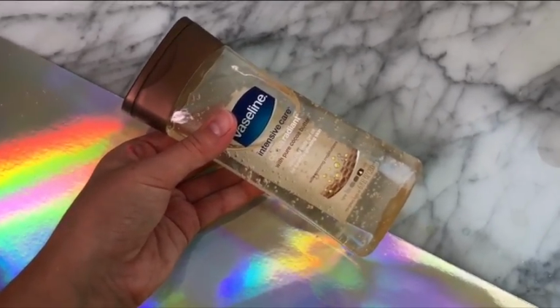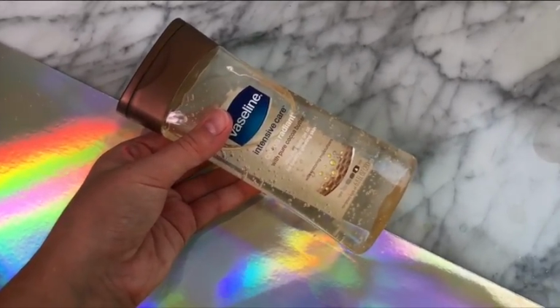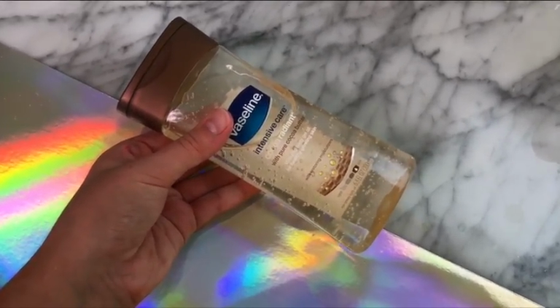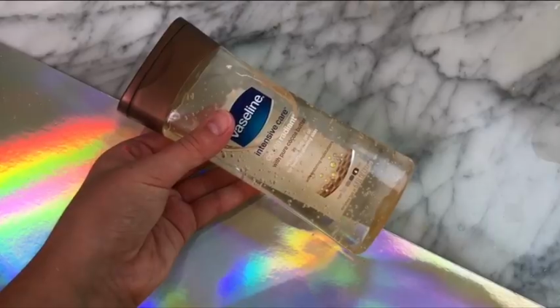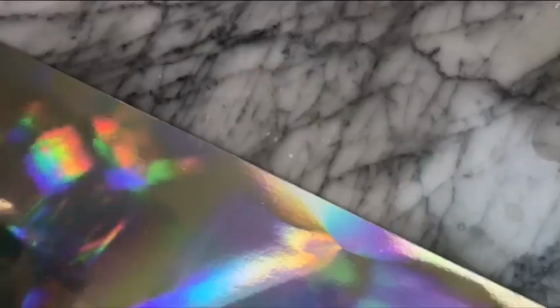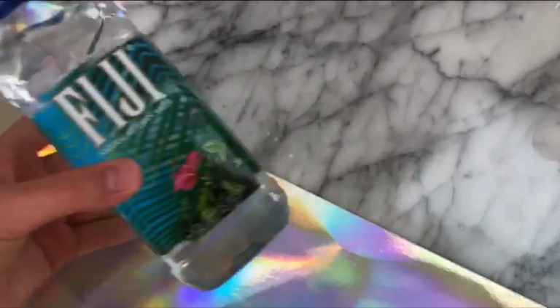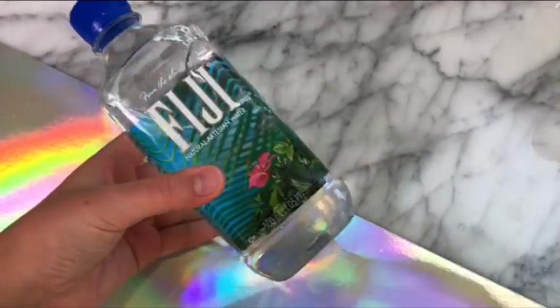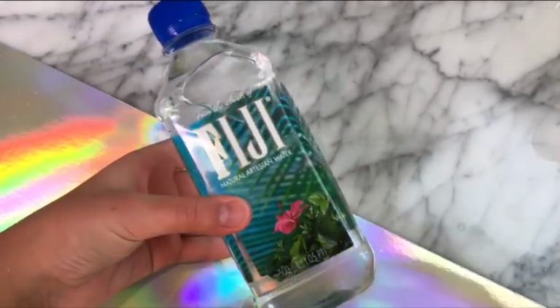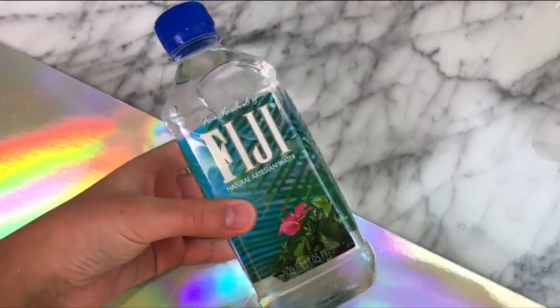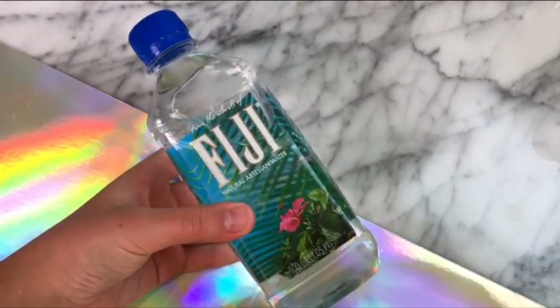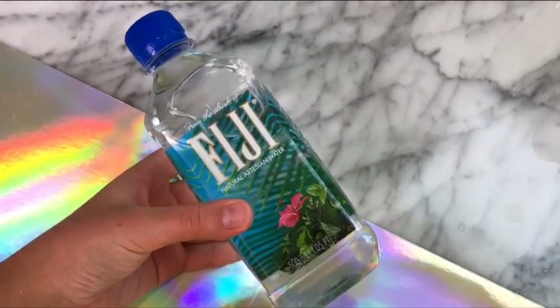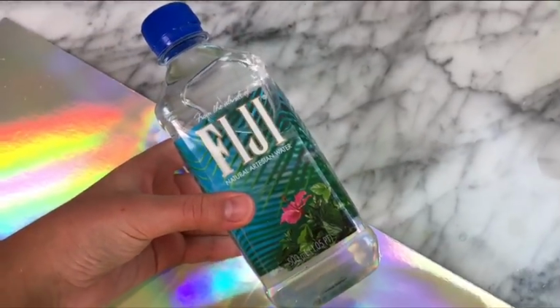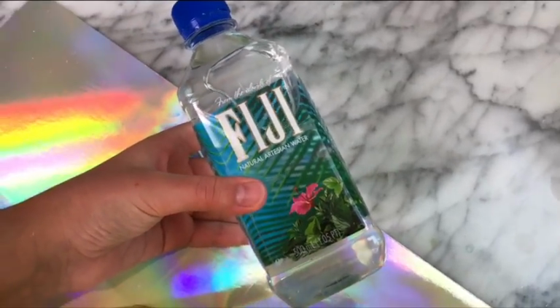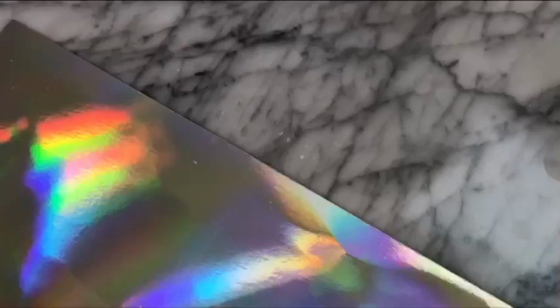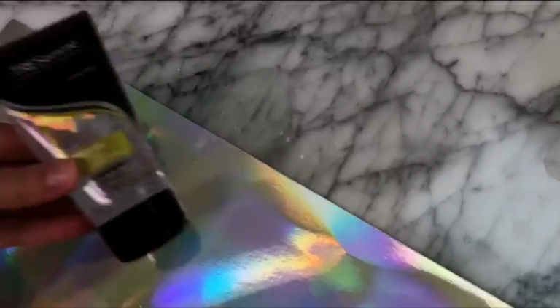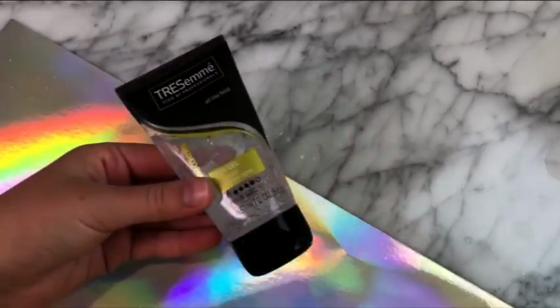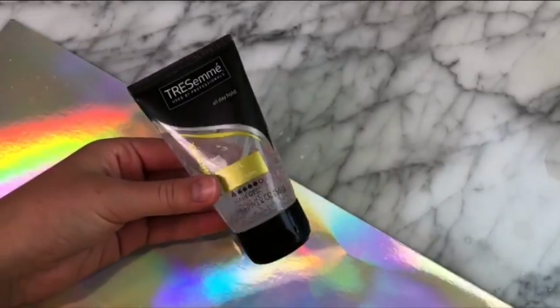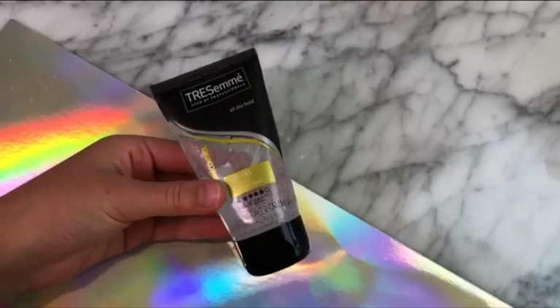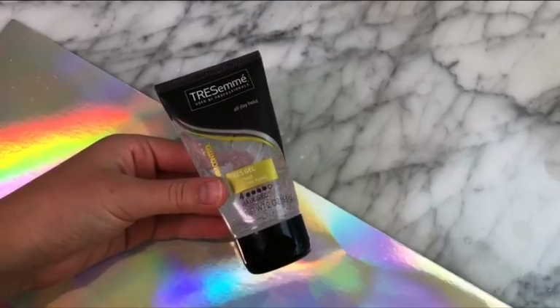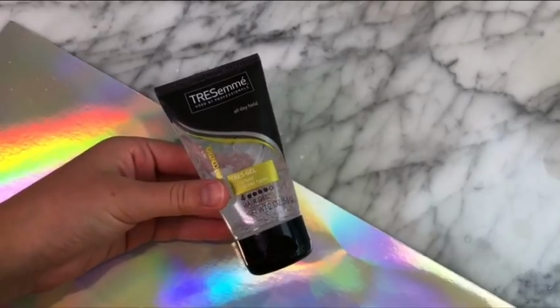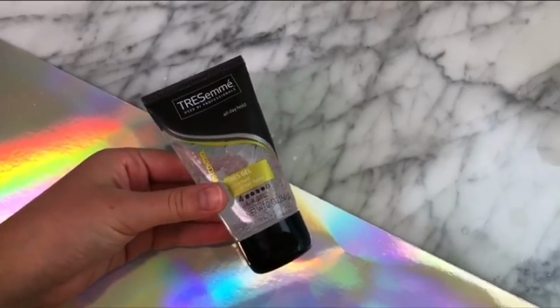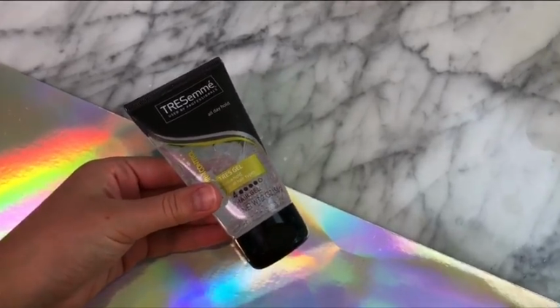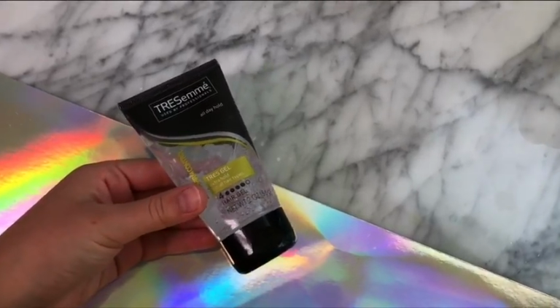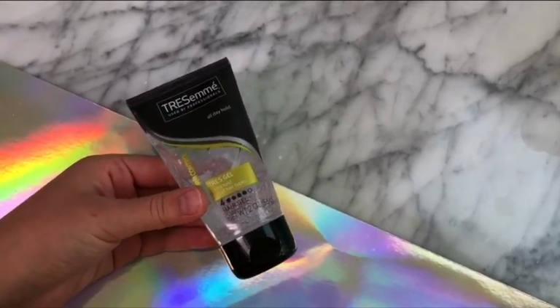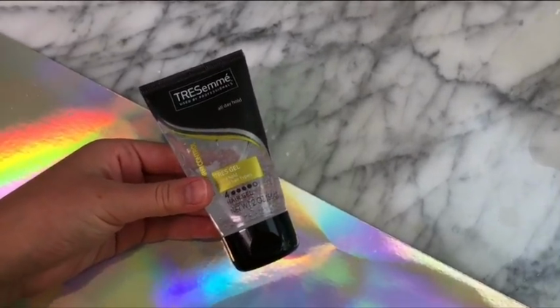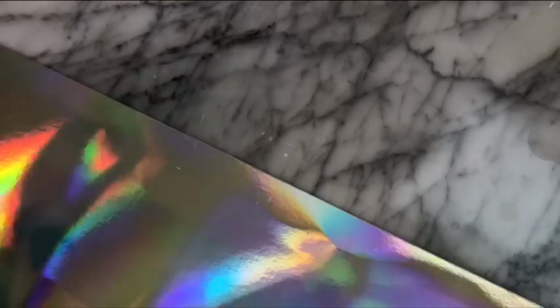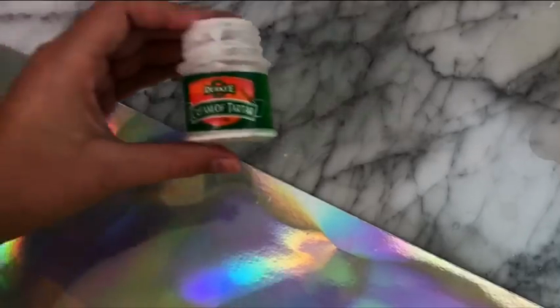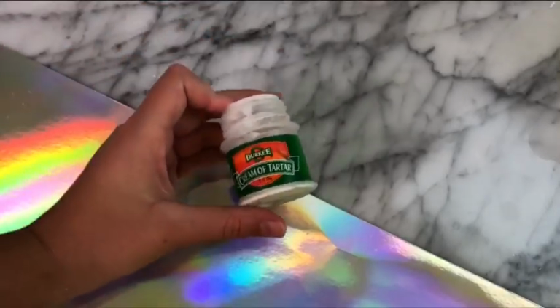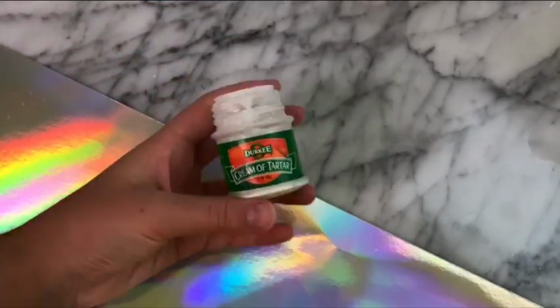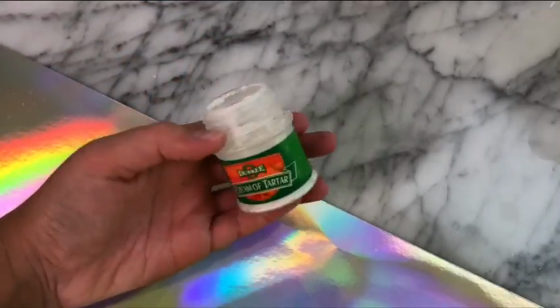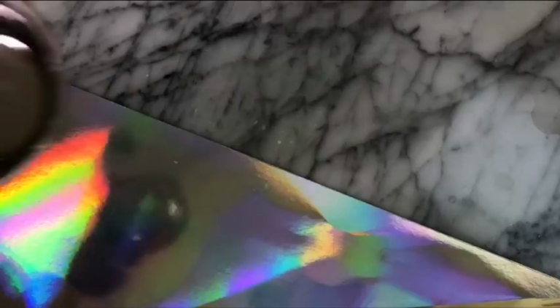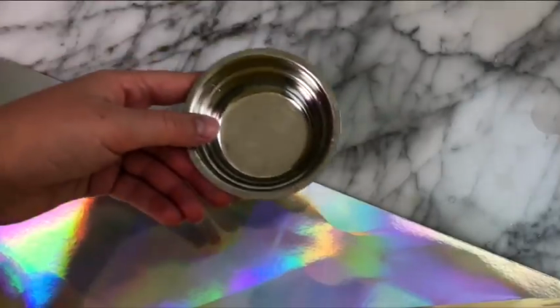For this first recipe, you're gonna be needing some clear Vaseline body lotion, some water, some hair gel — any hair gel will work for this recipe — and you're gonna be needing some cream of tartar to activate your slime.